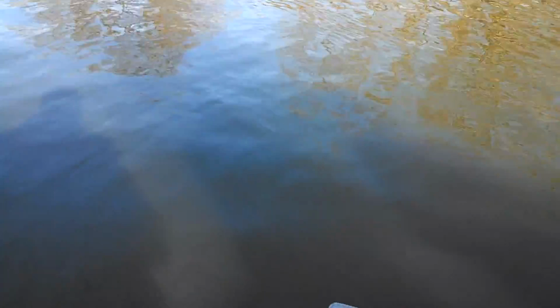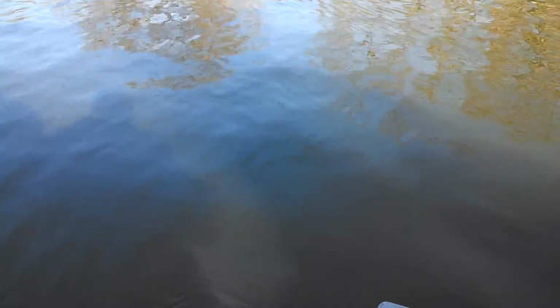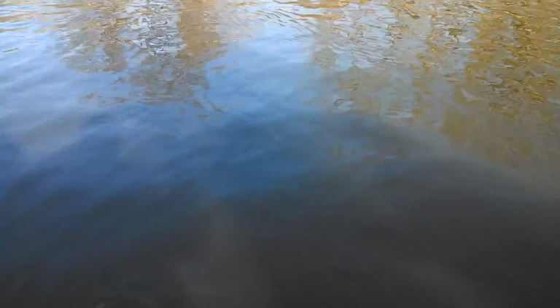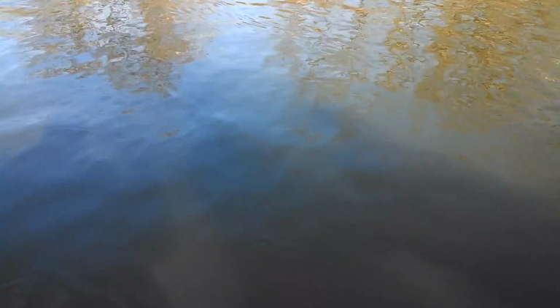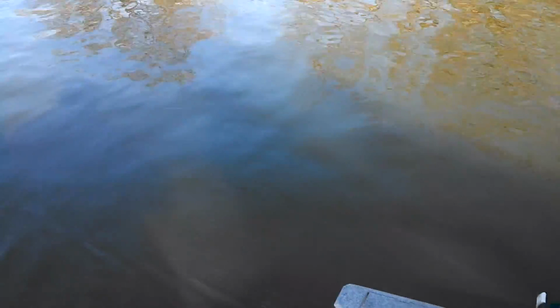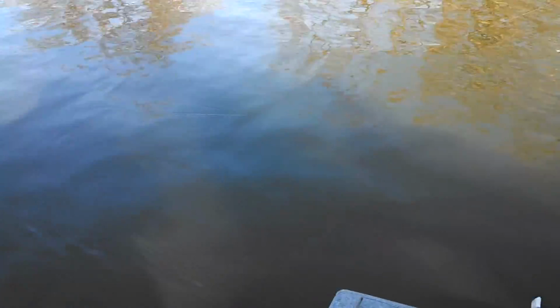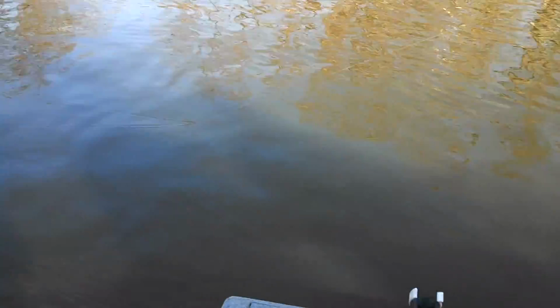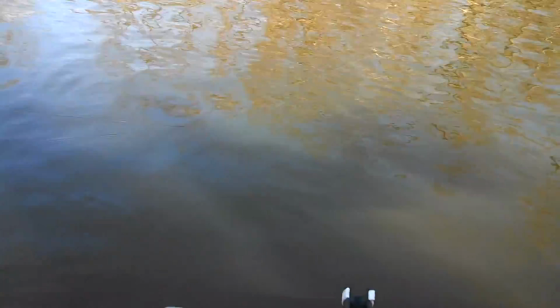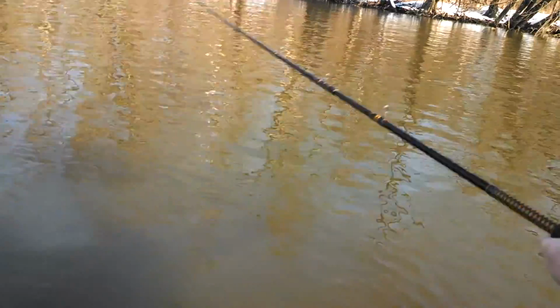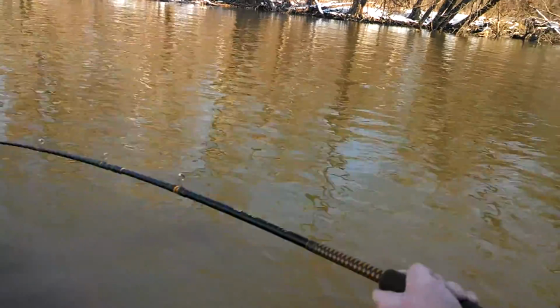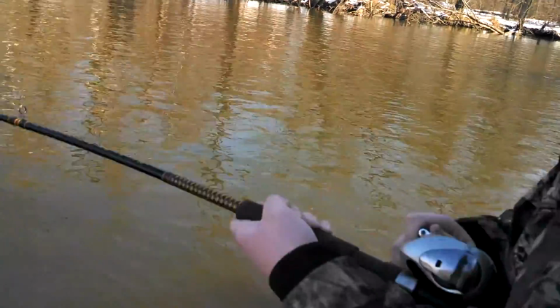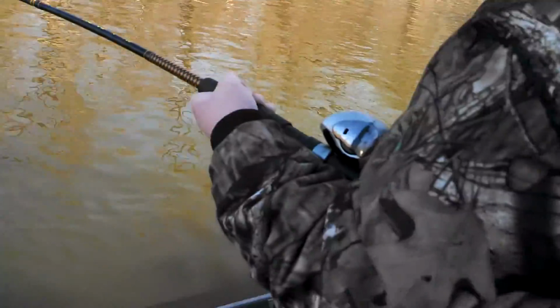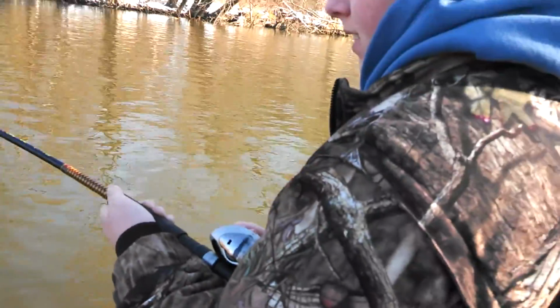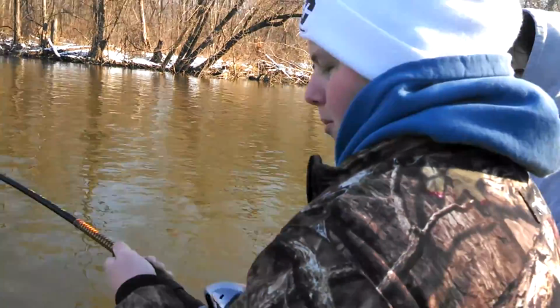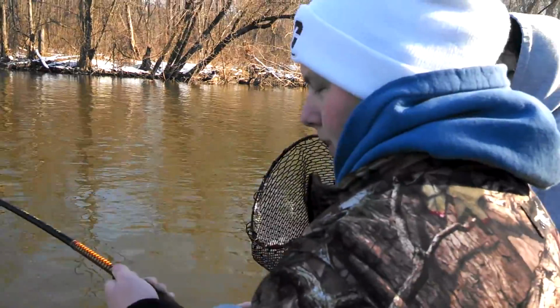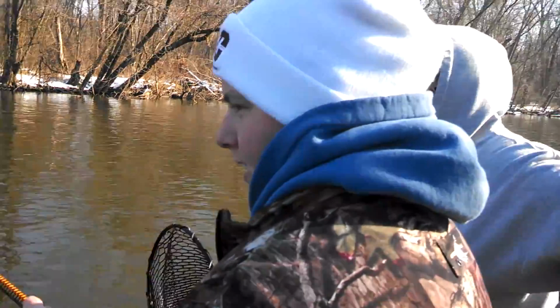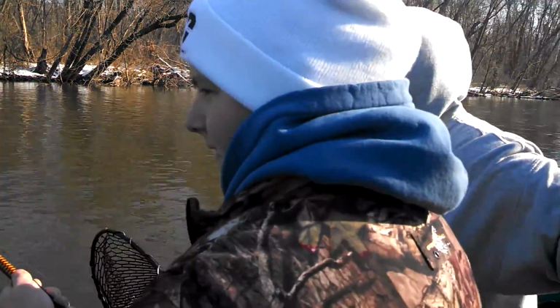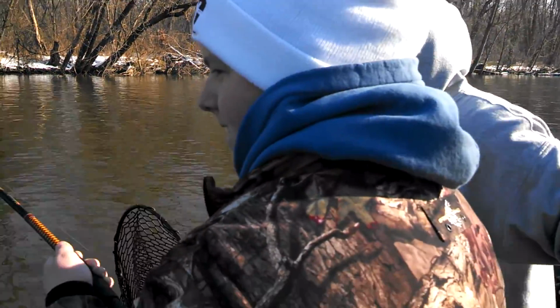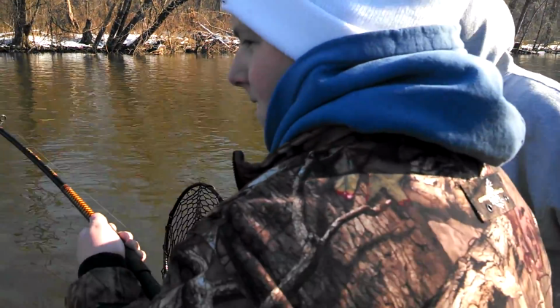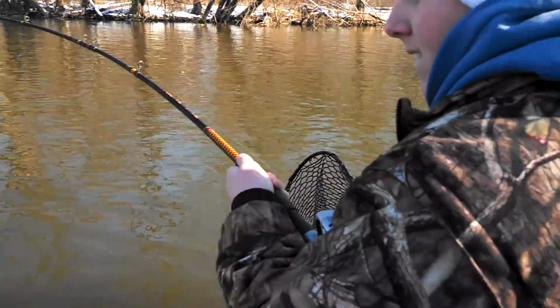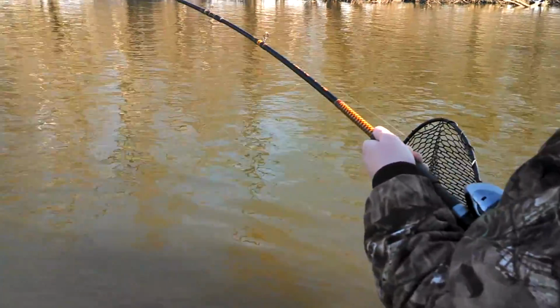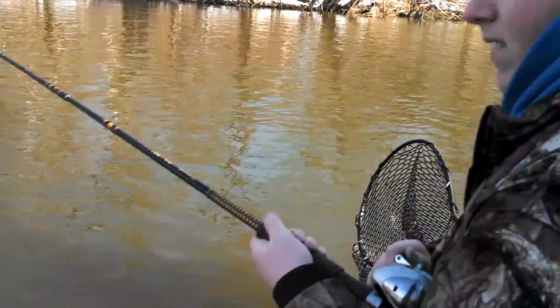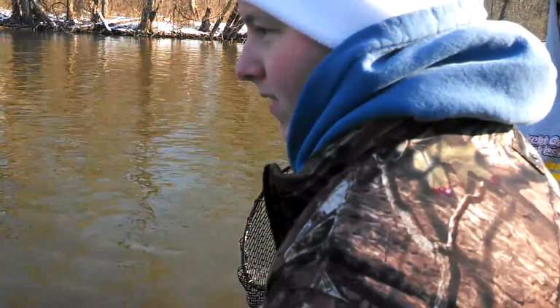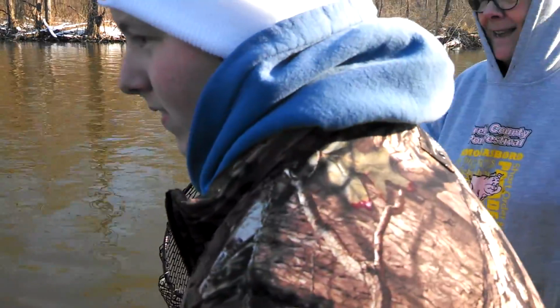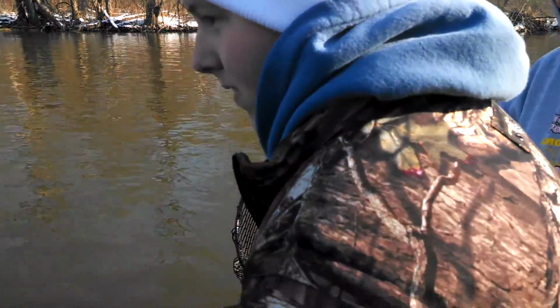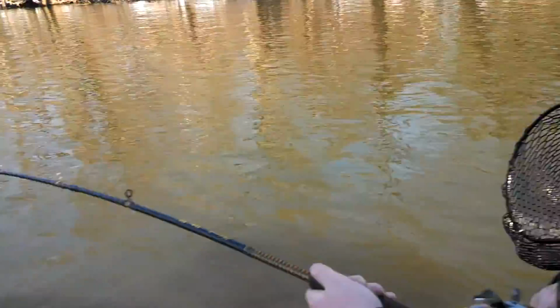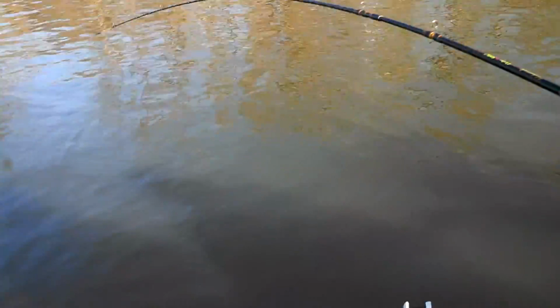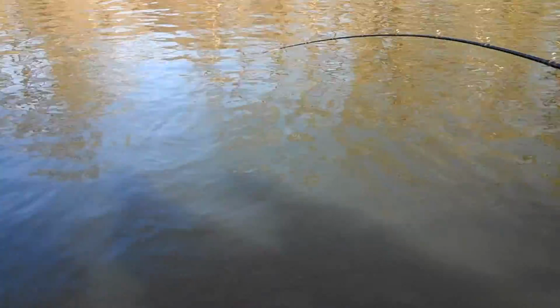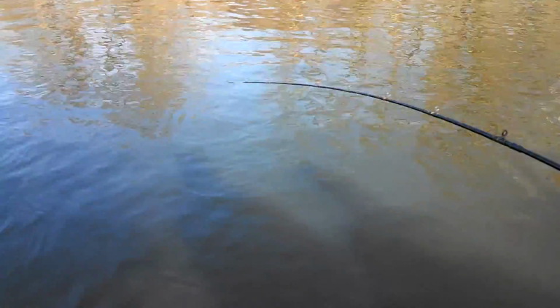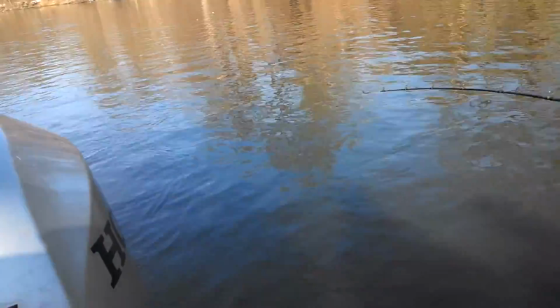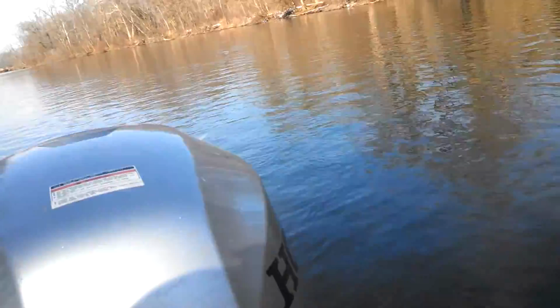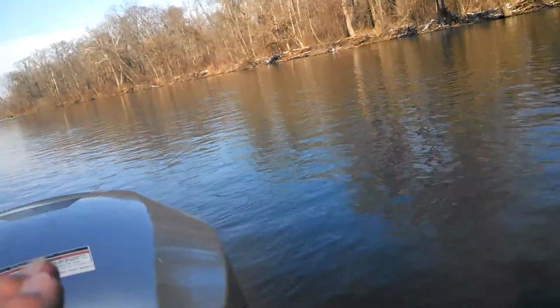You pull him when you don't reel, and then you go back down. I think you've got a pretty good one — he's fighting hard. Oh, that may be the biggest one yet!